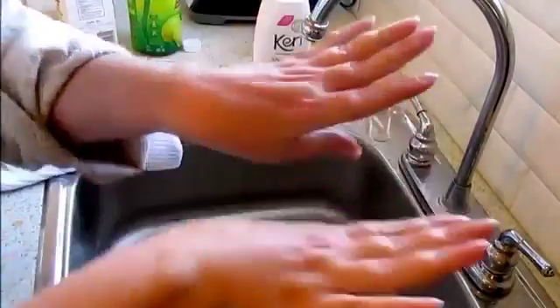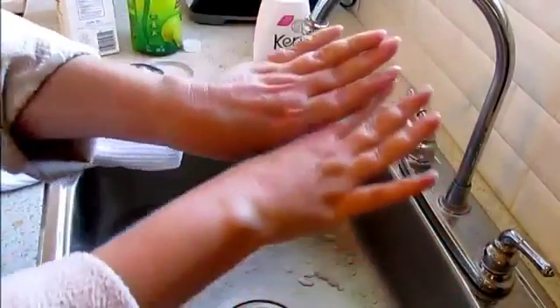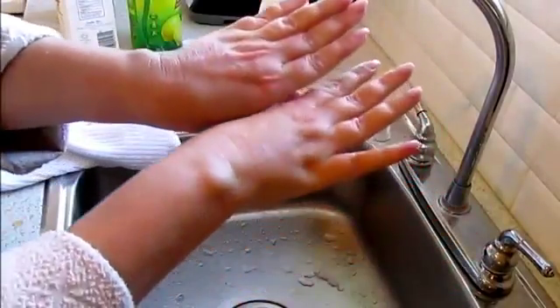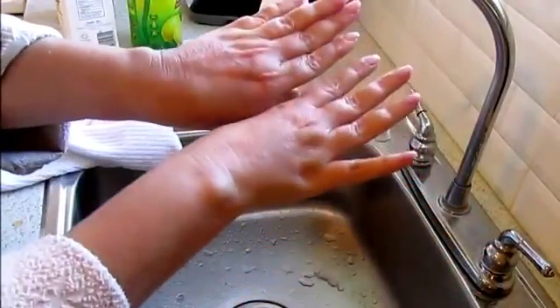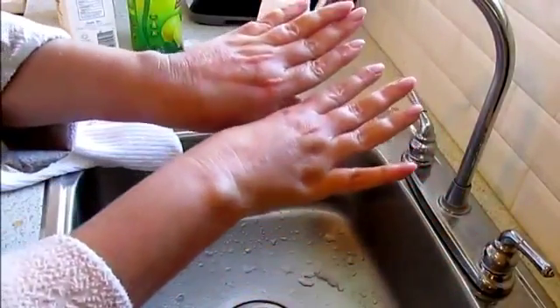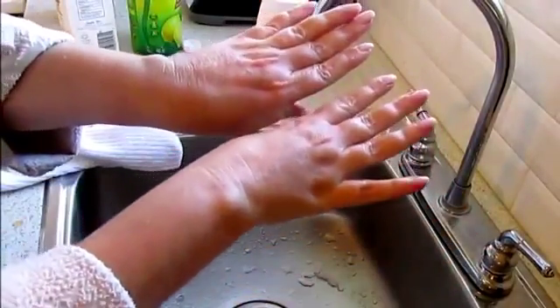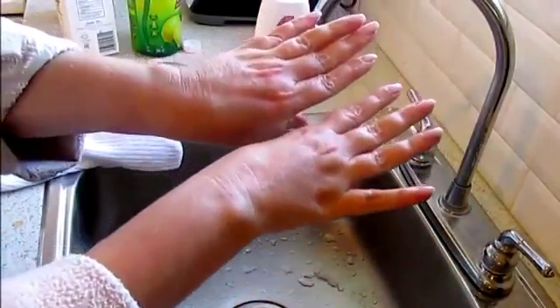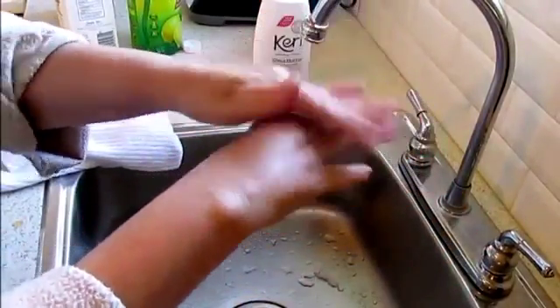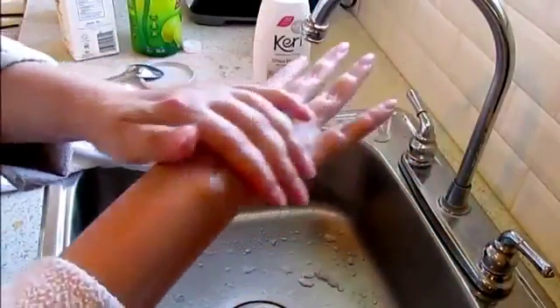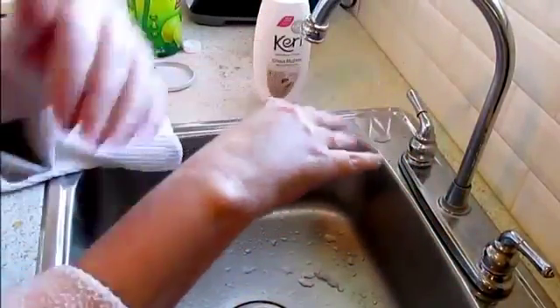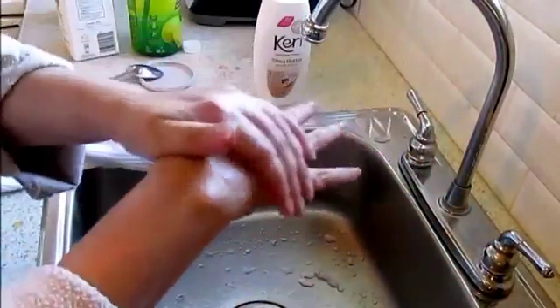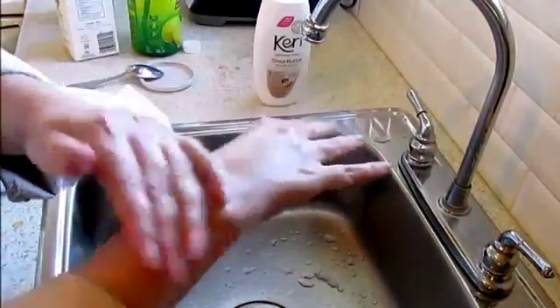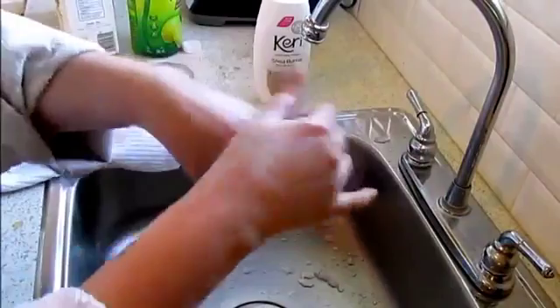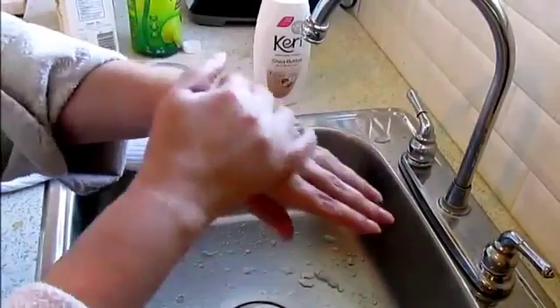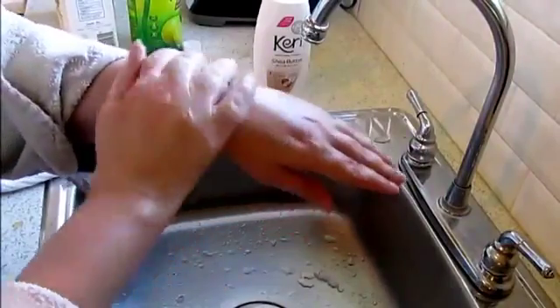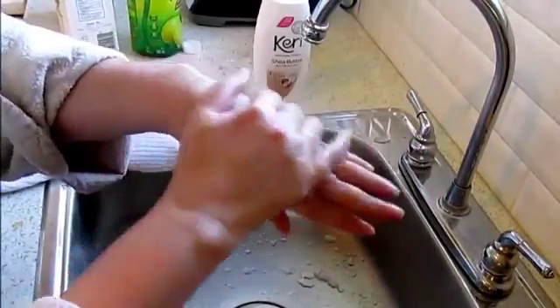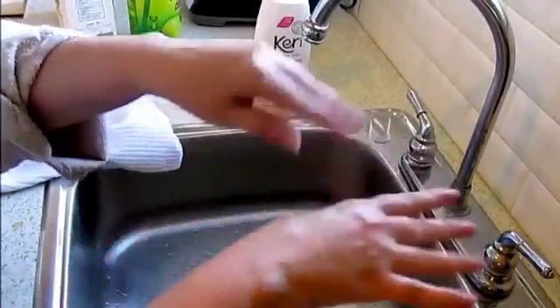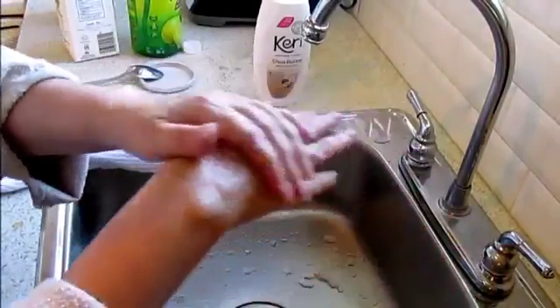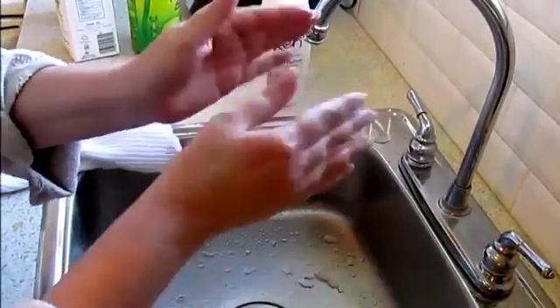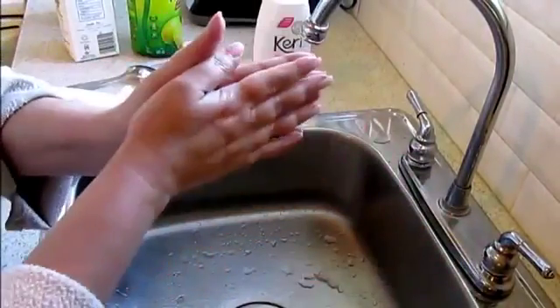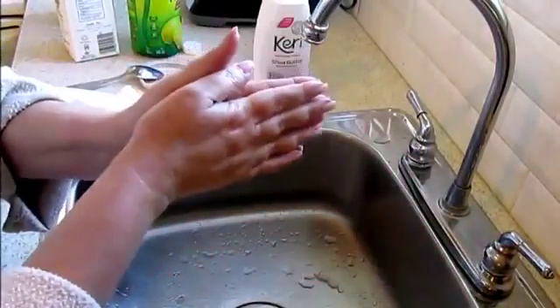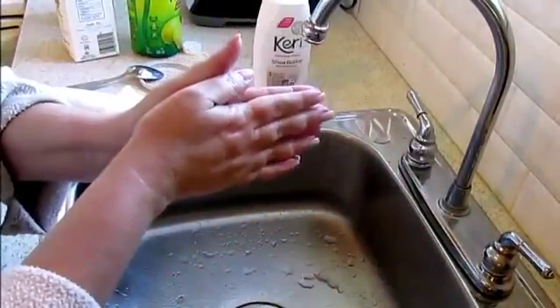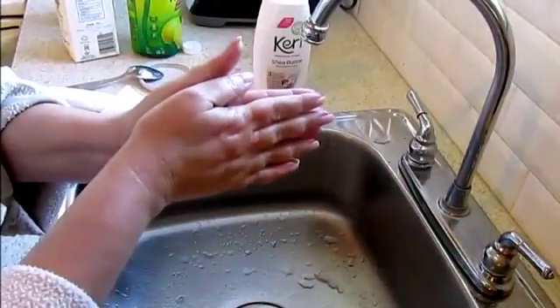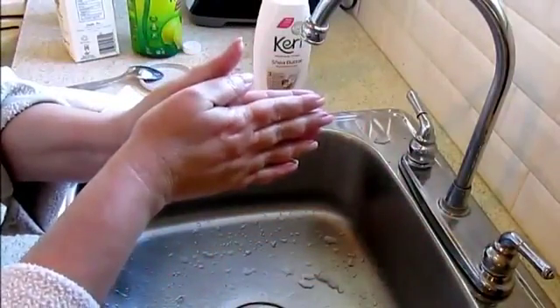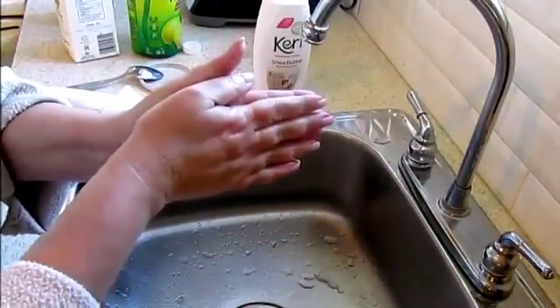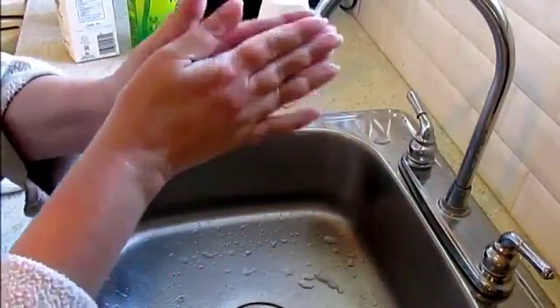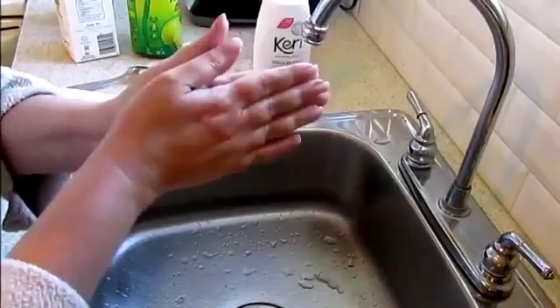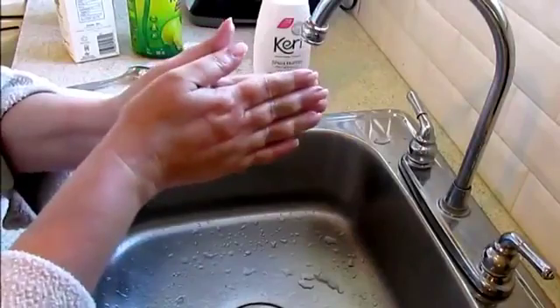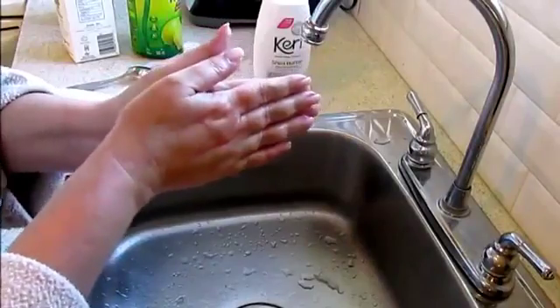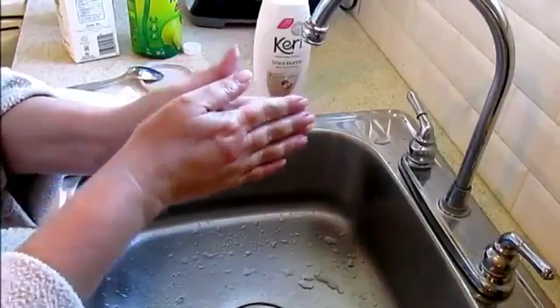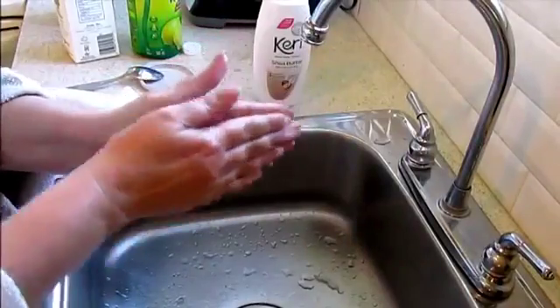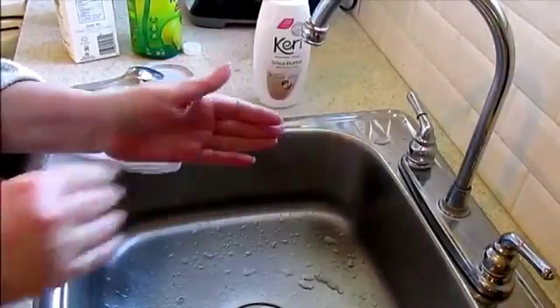Here are my hands — age spot free and soft as a baby's bottom, if I say so myself. Hopefully you enjoyed this demo. Have a great day and I'll see you next time. Bye for now!